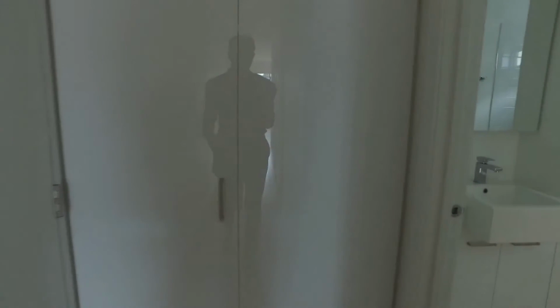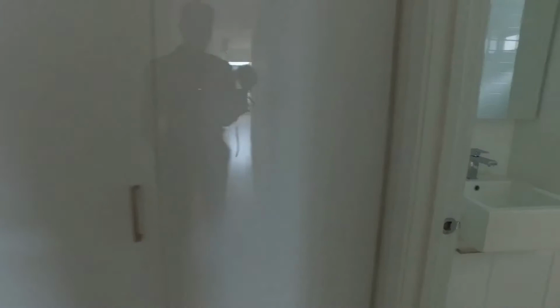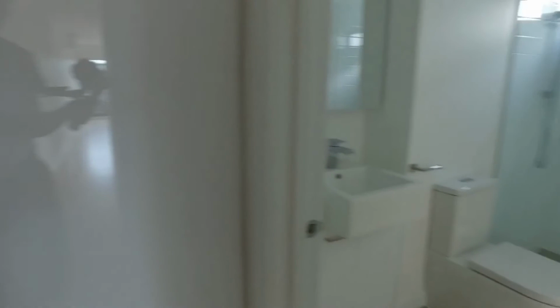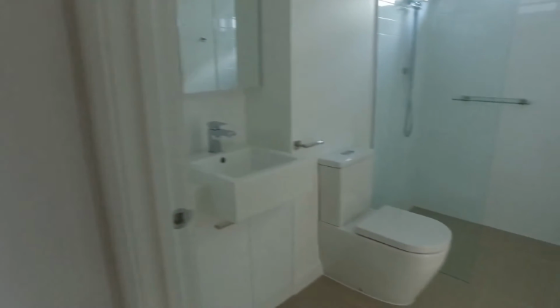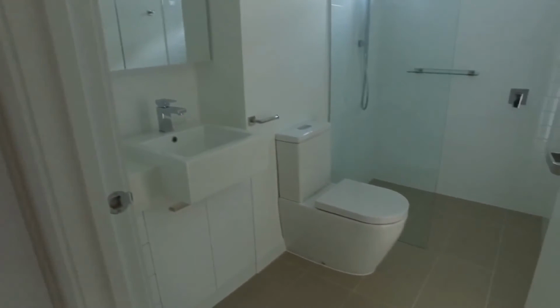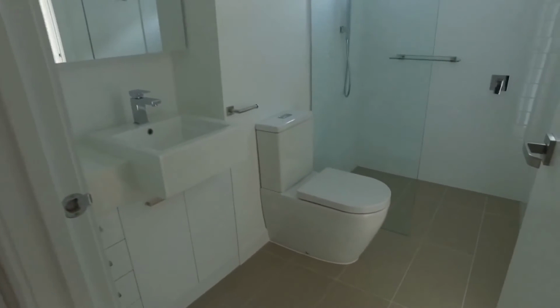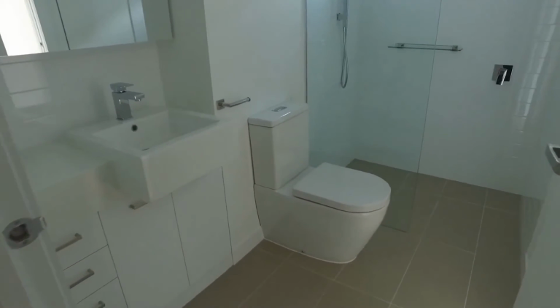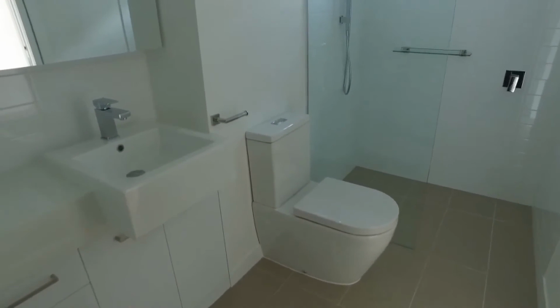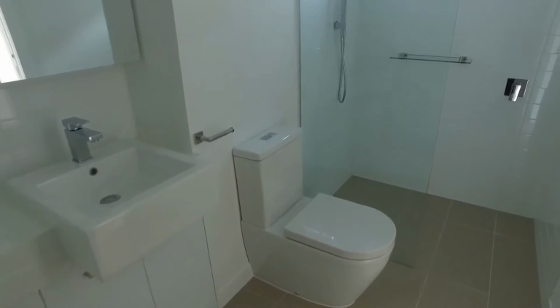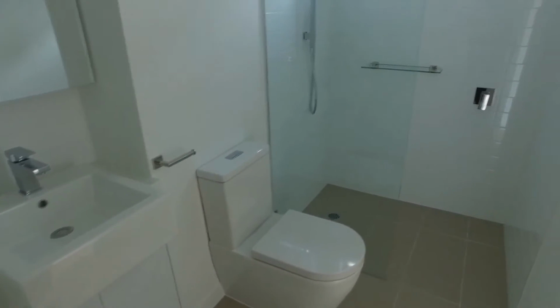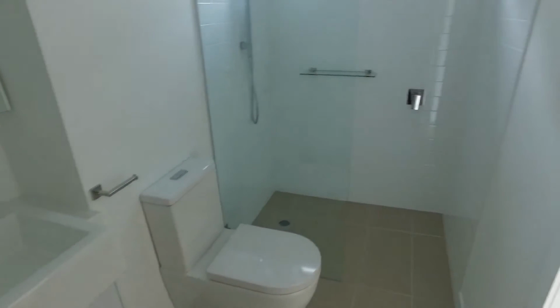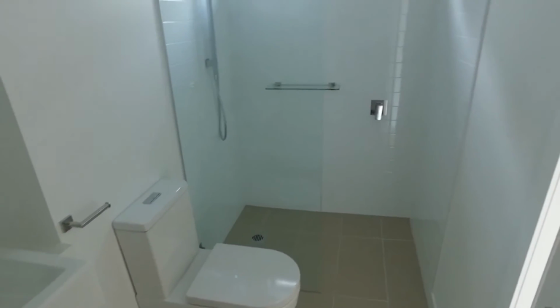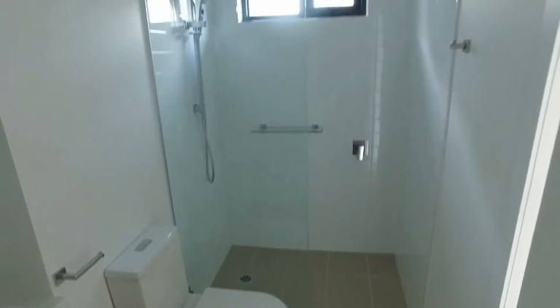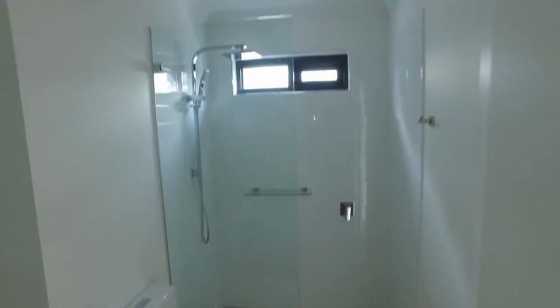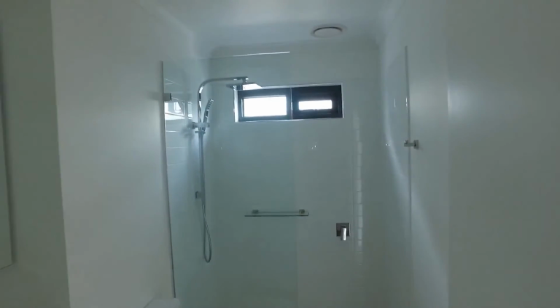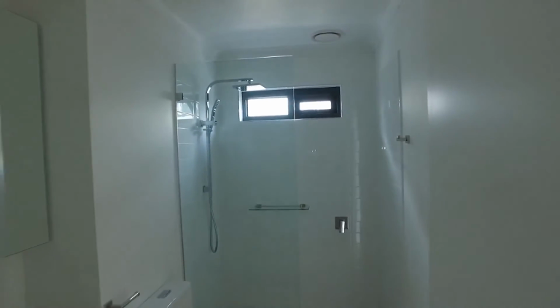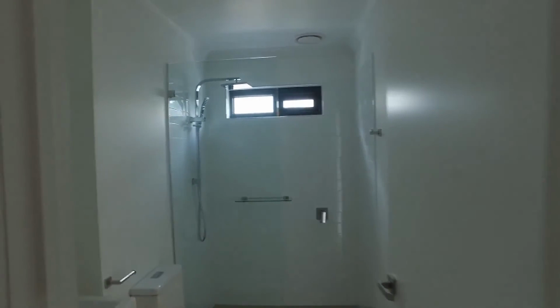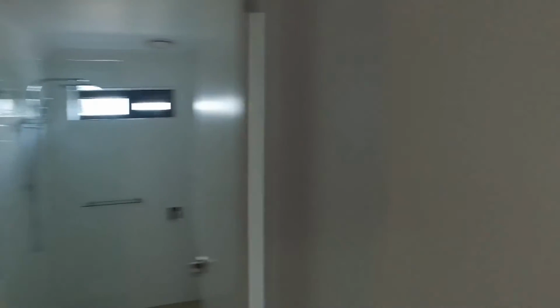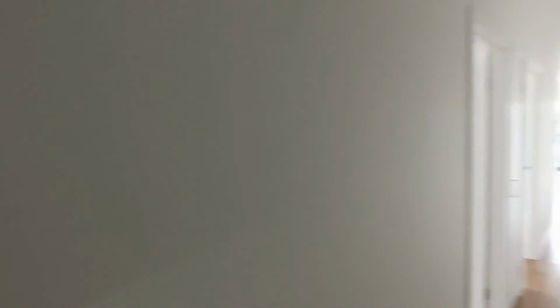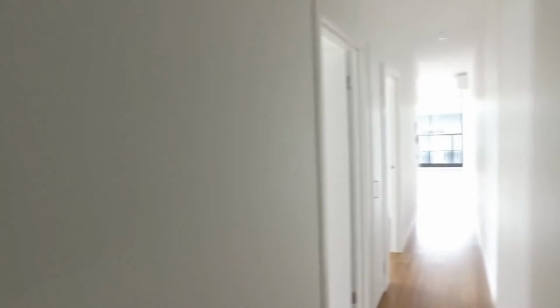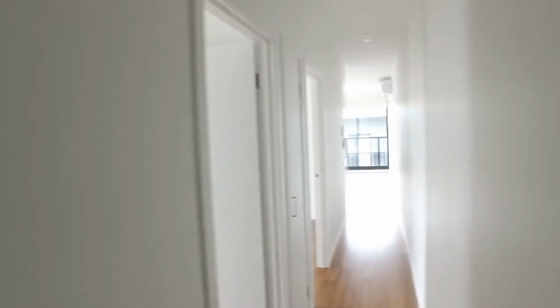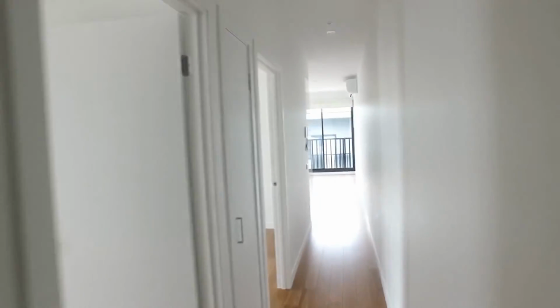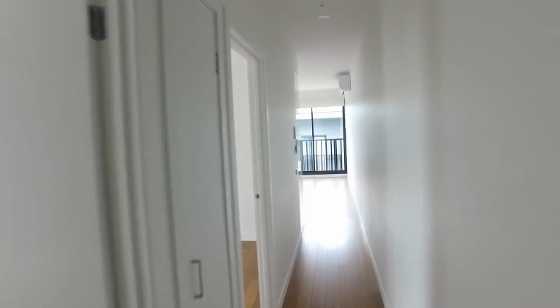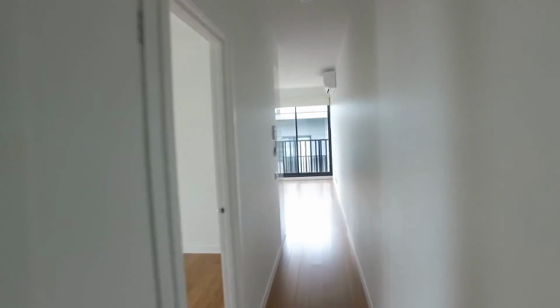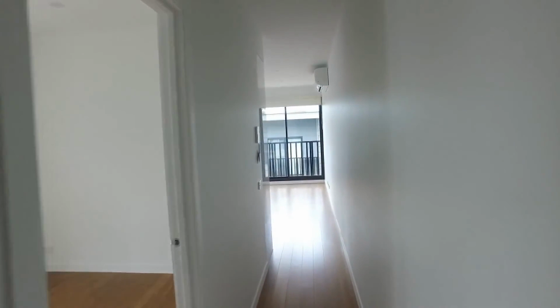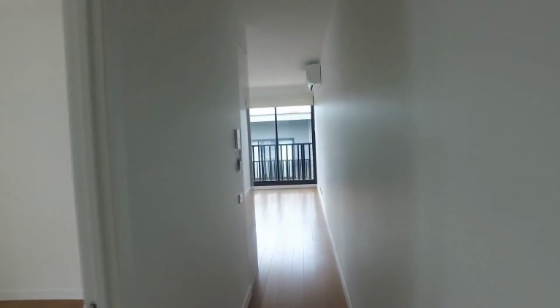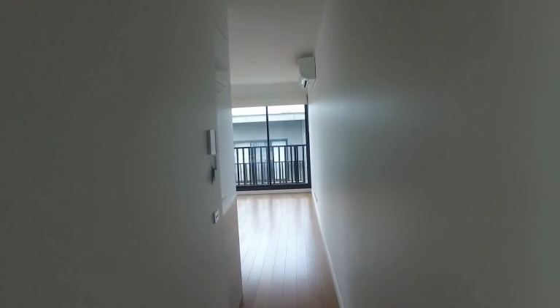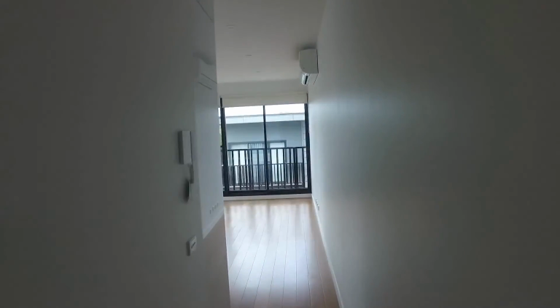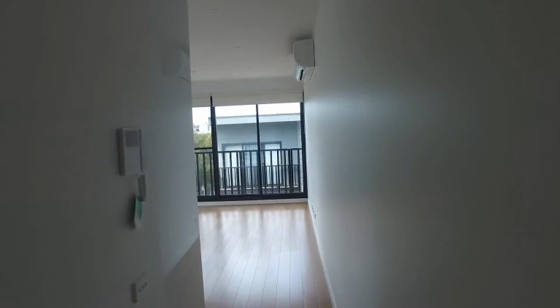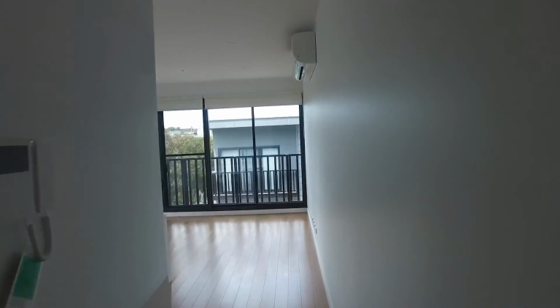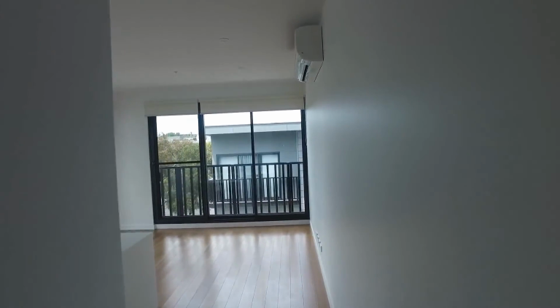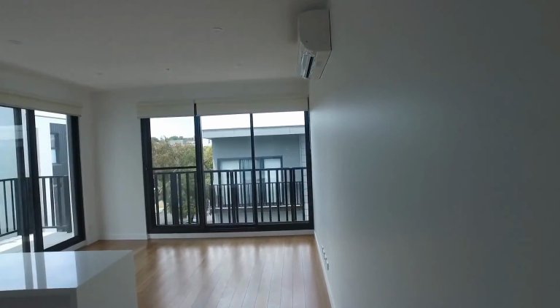Moving down, we've got the euro laundry at the very end. Moving into the bathroom, you'll notice fantastic light, an open colour palette, and great space, with a fantastic size shower. Be sure to register your interest as this property definitely won't last long — we look forward to seeing you at the open for inspection. Thank you.